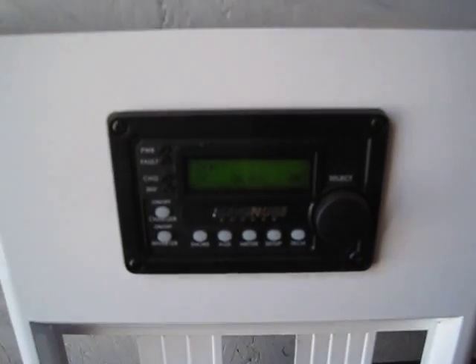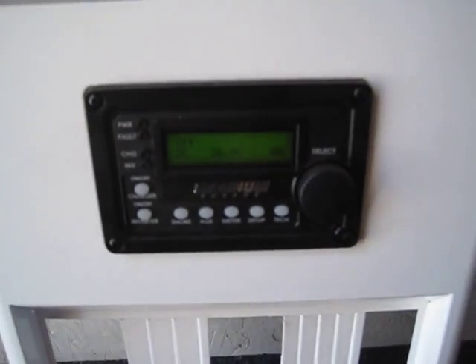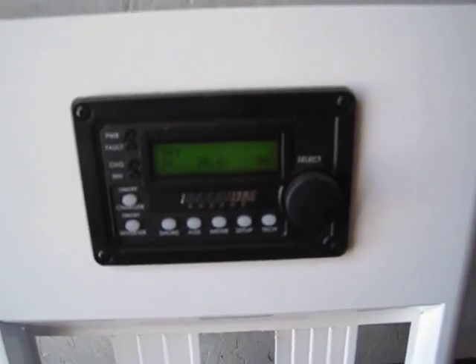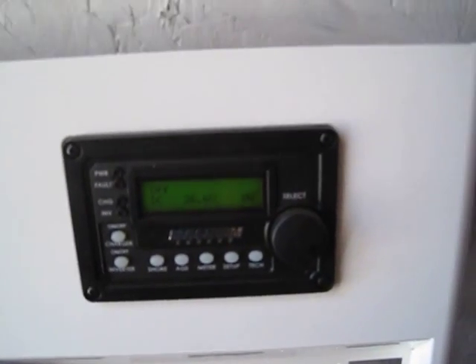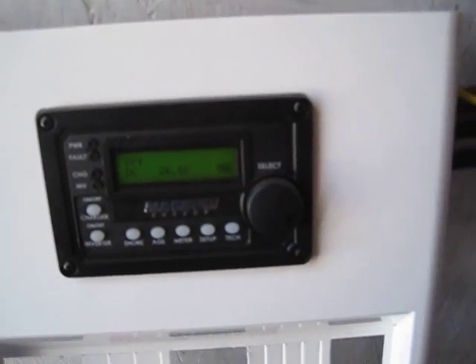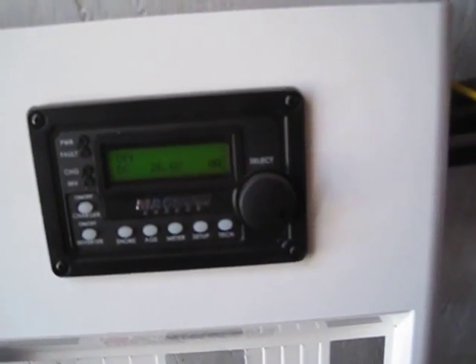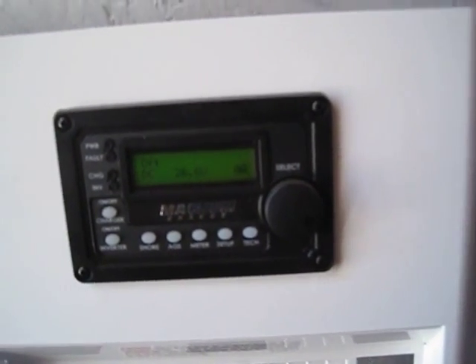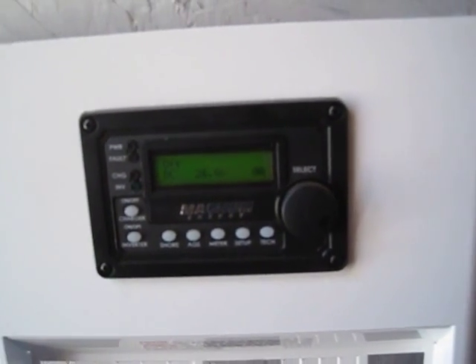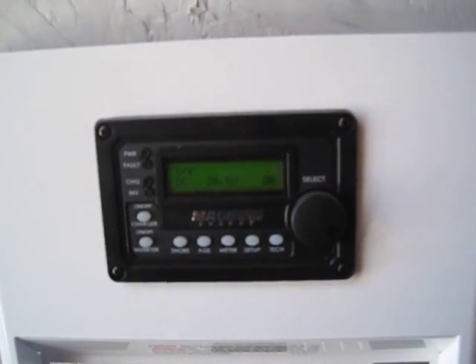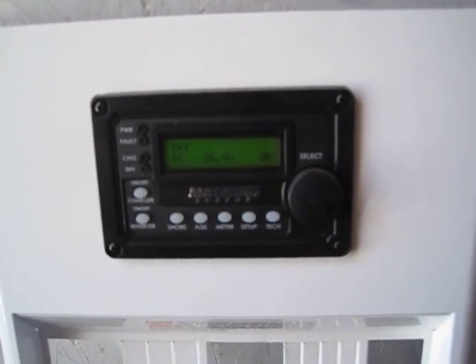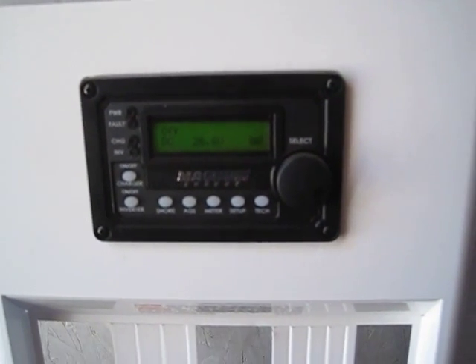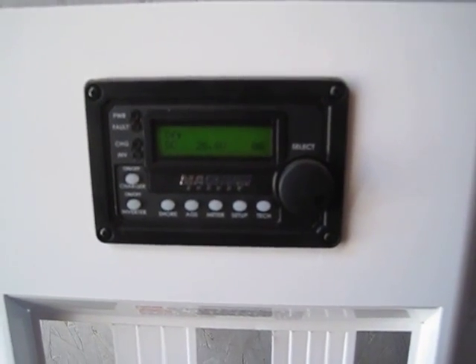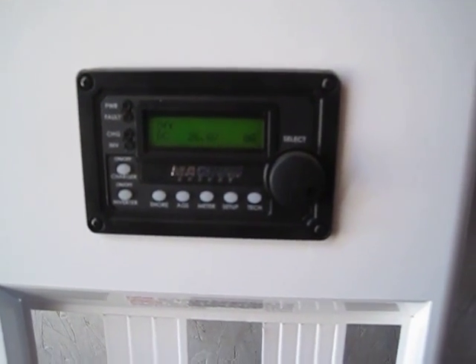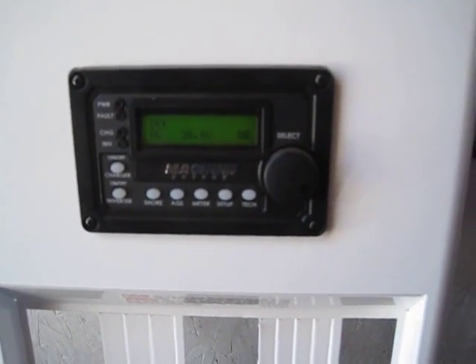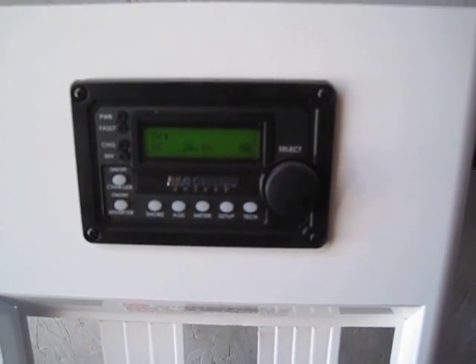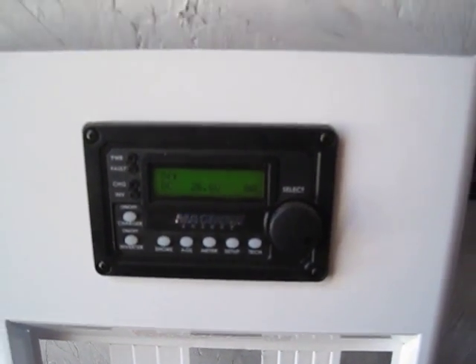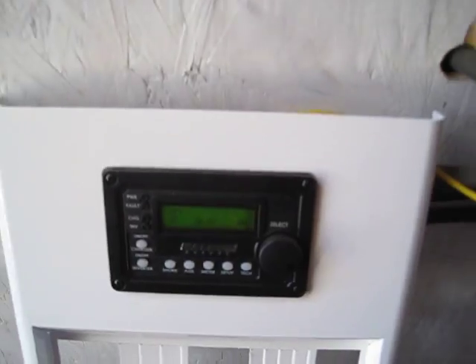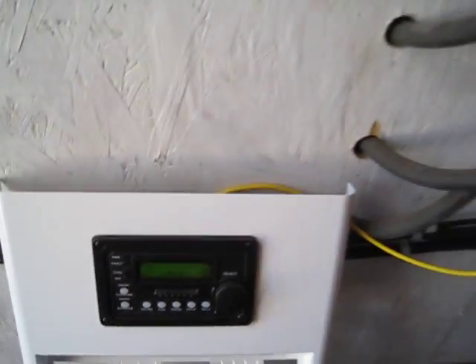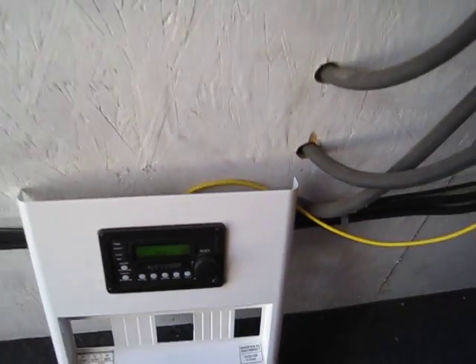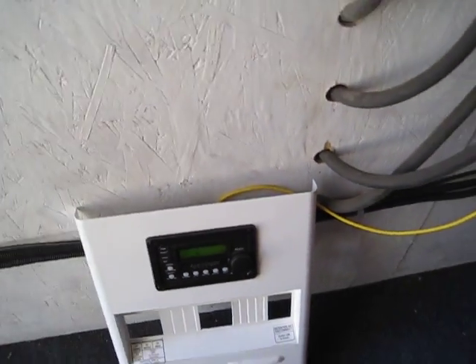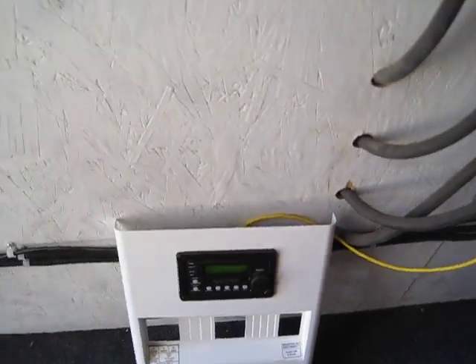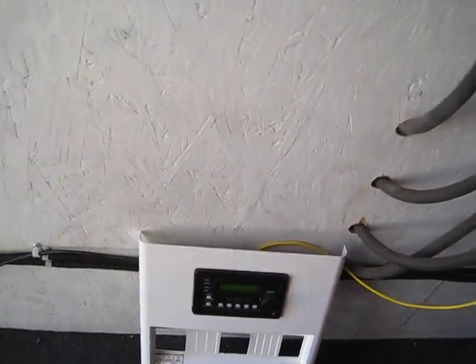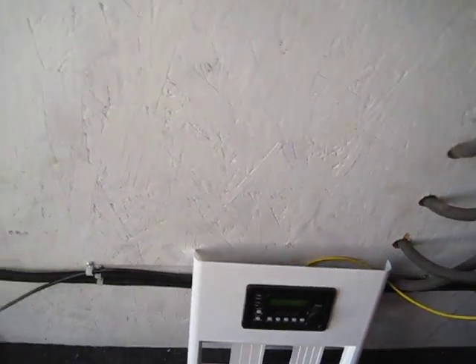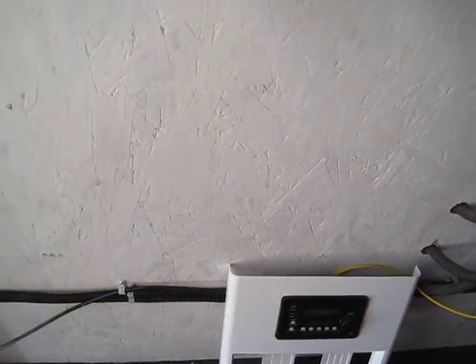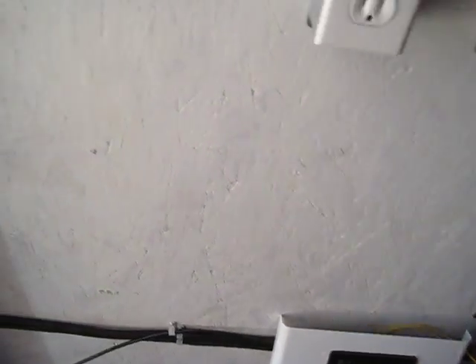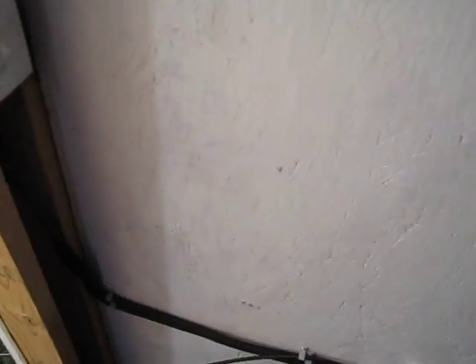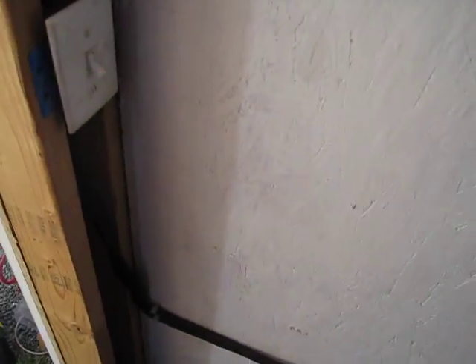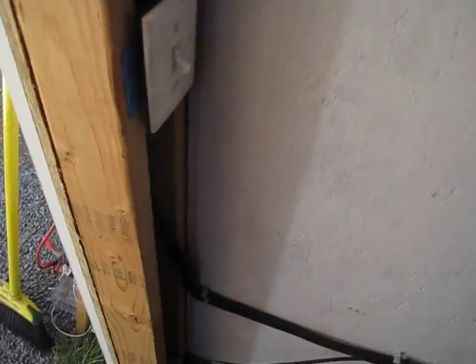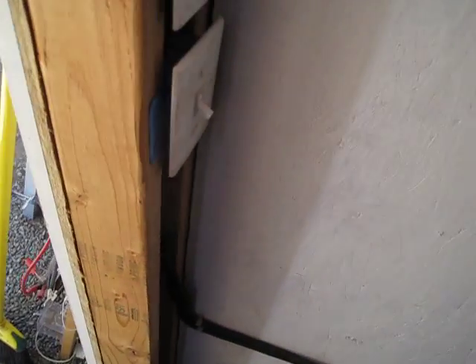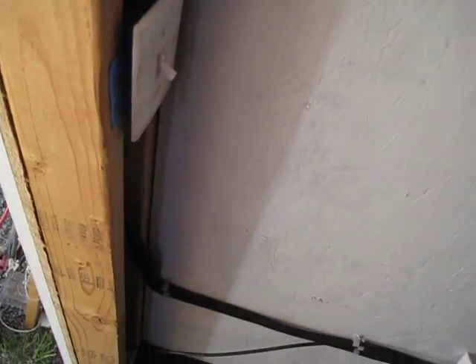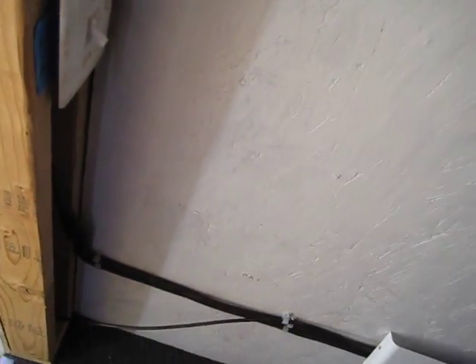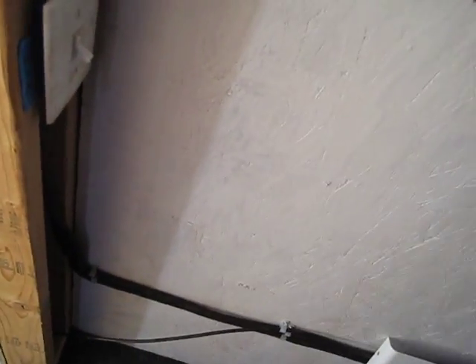It may be hard to see the screen there, but I'm going to go ahead and plug a vacuum cleaner in and see if it'll power up the vacuum cleaner.